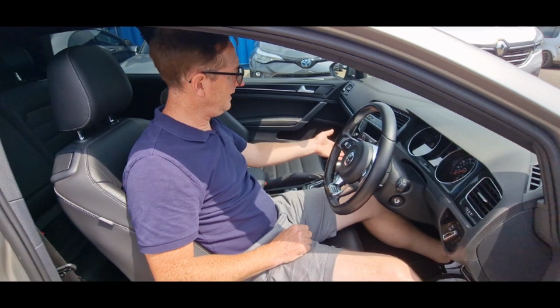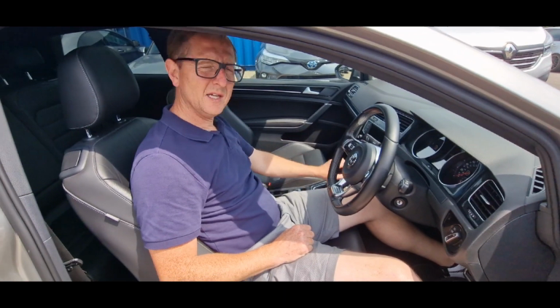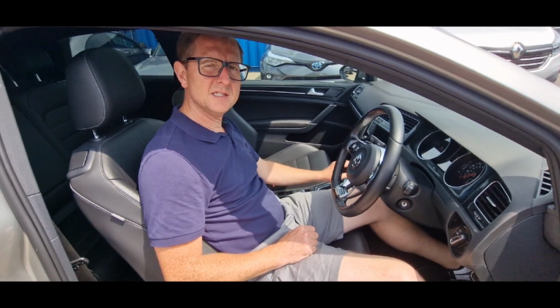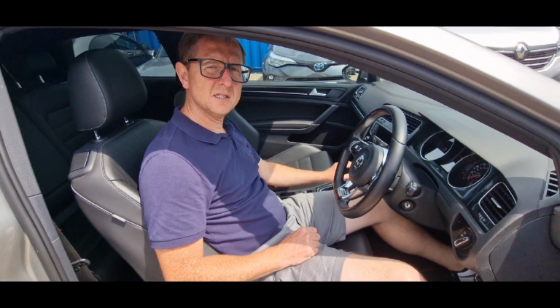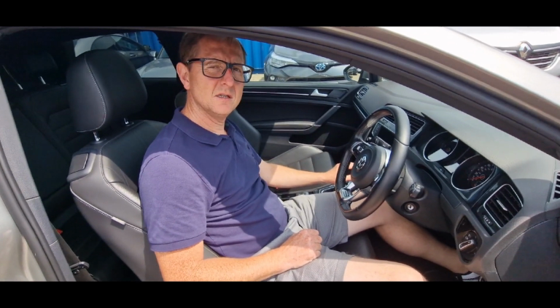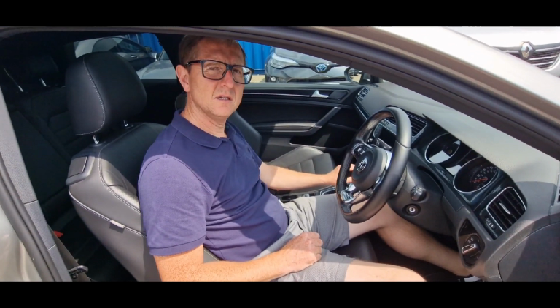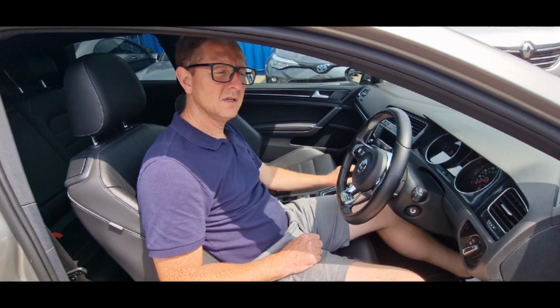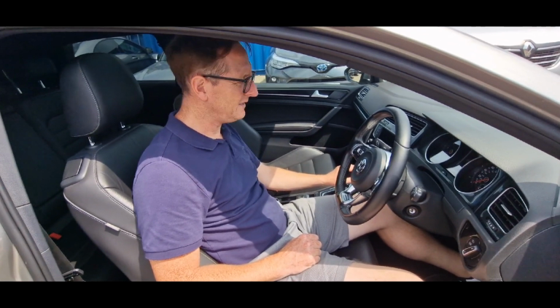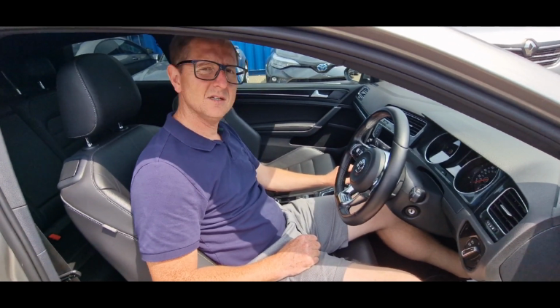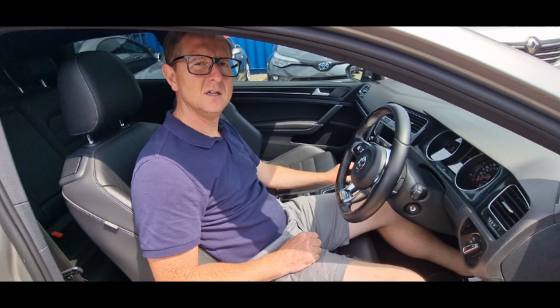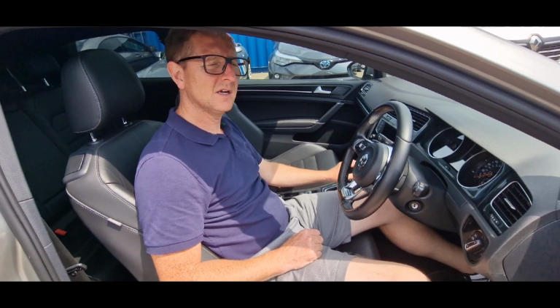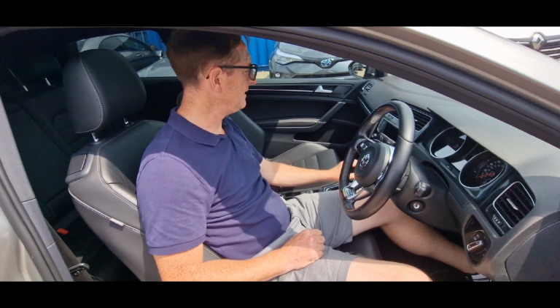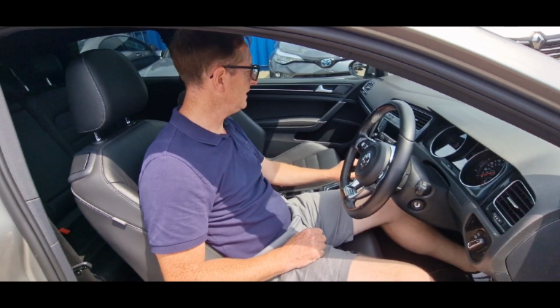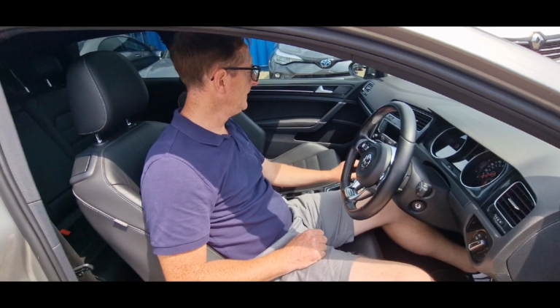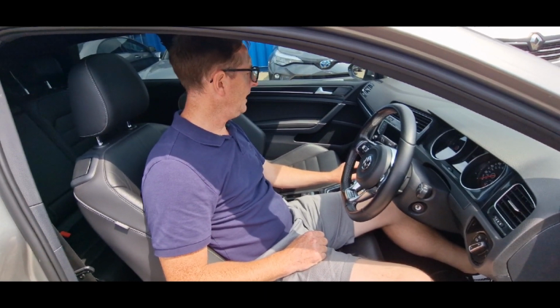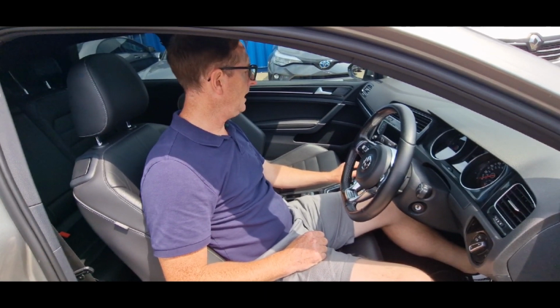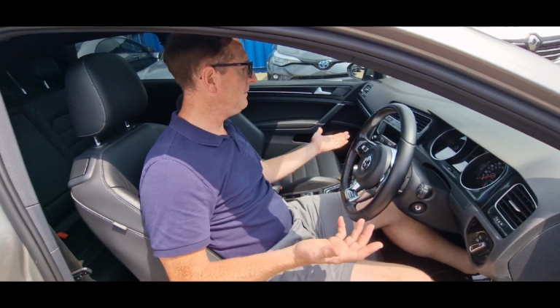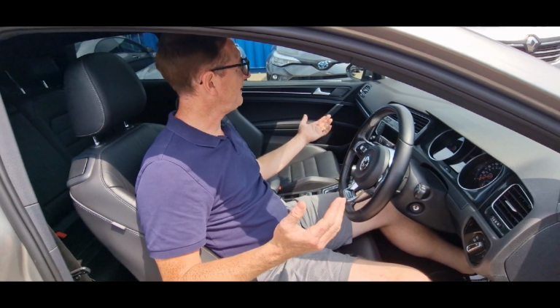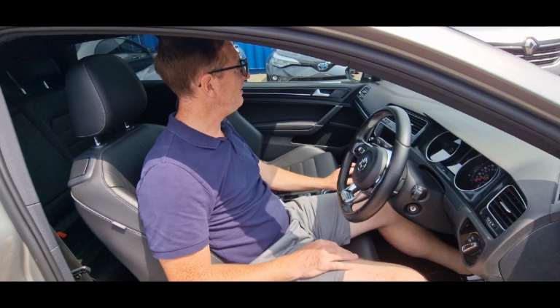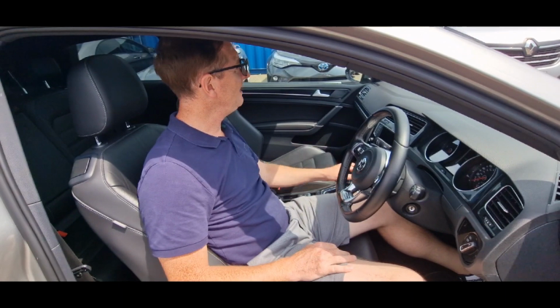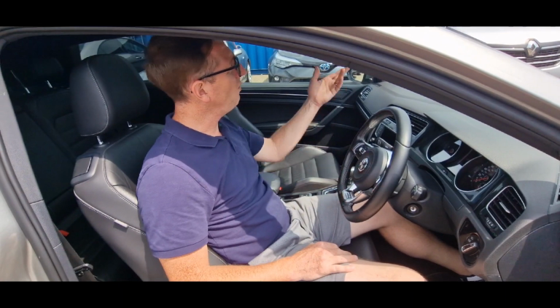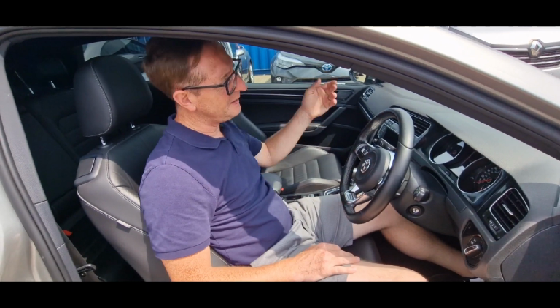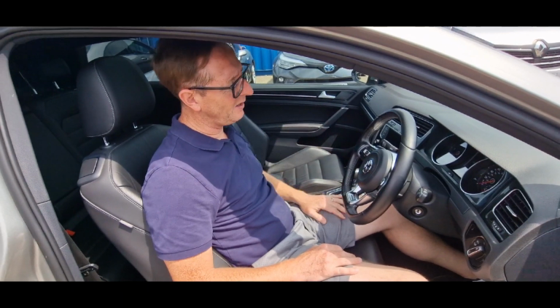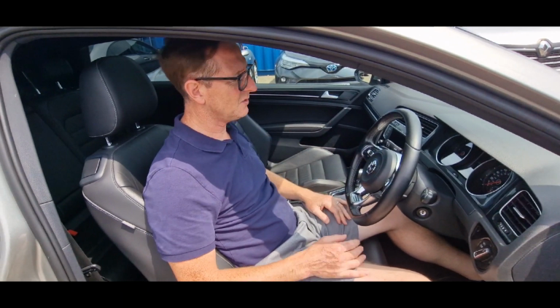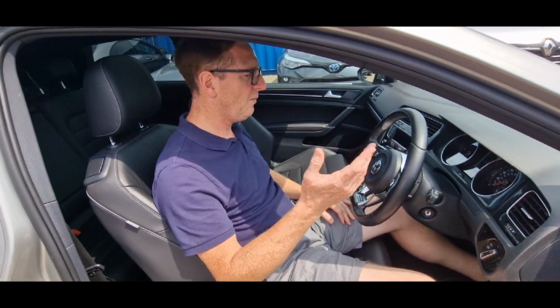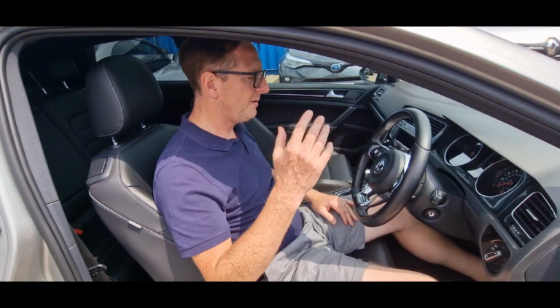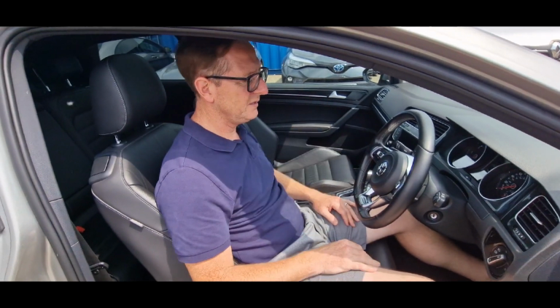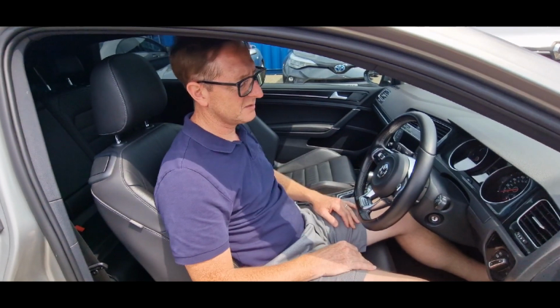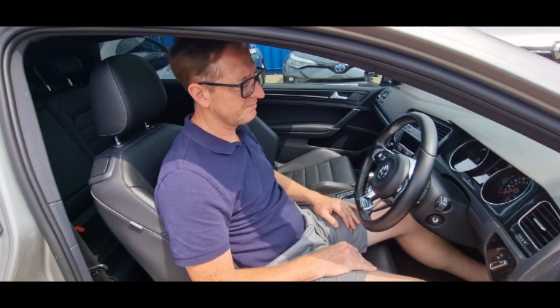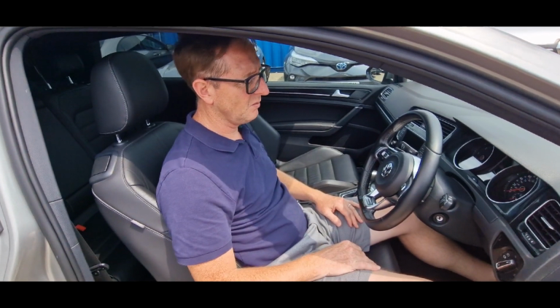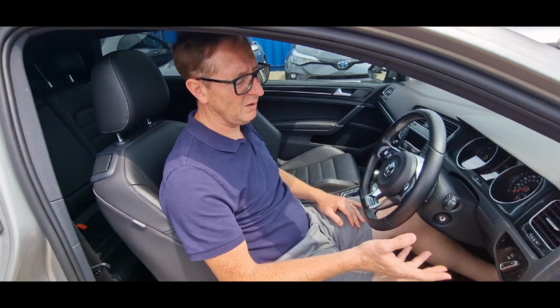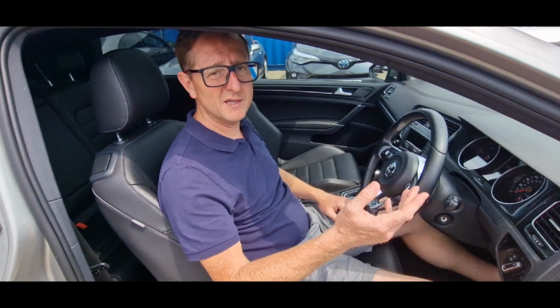Did I say heated seats? Yeah, you have. And auto dimming lights, auto wipers, auto lights — what do we call it? Anti-dazzle mirror. In a glasser — you get the old dazzle-dazzle, don't you? Certainly do.